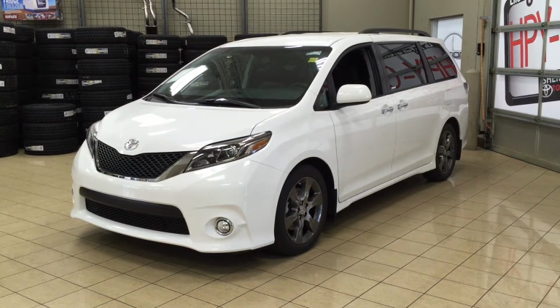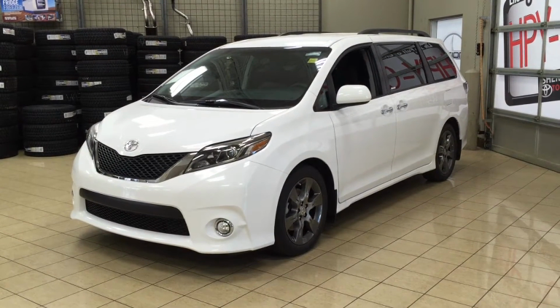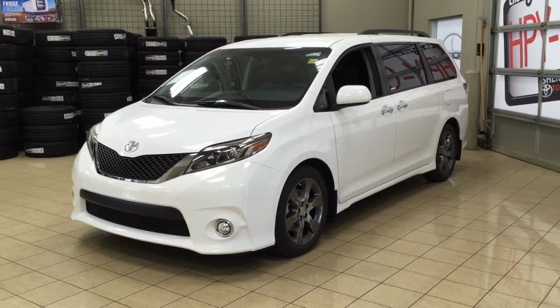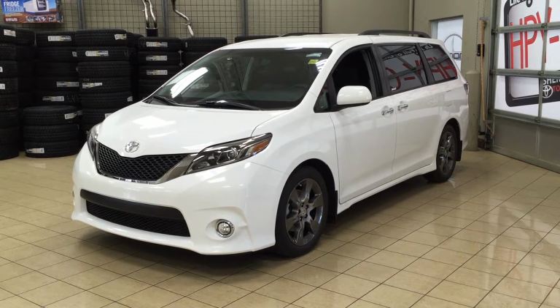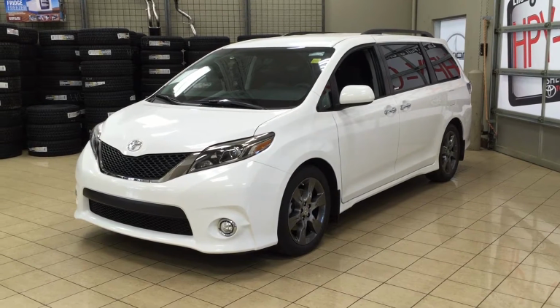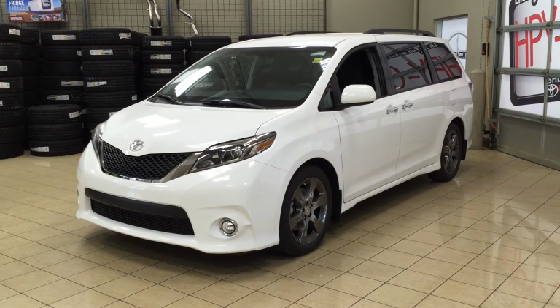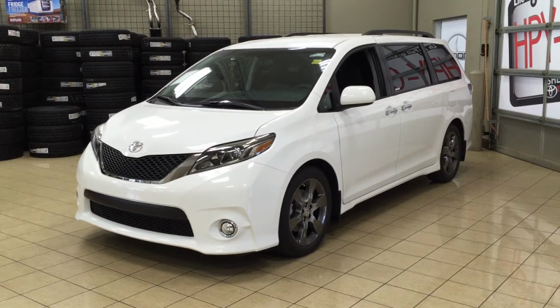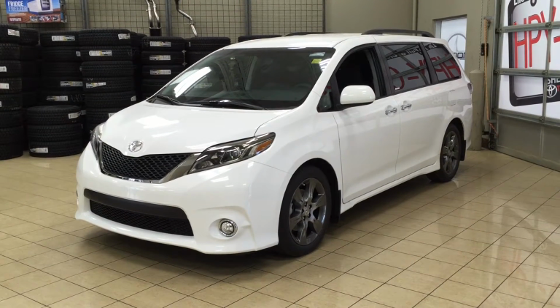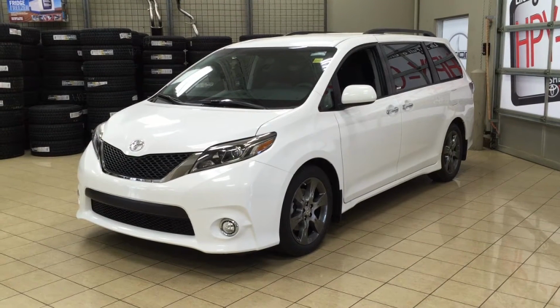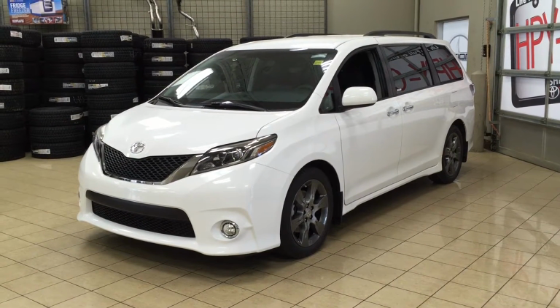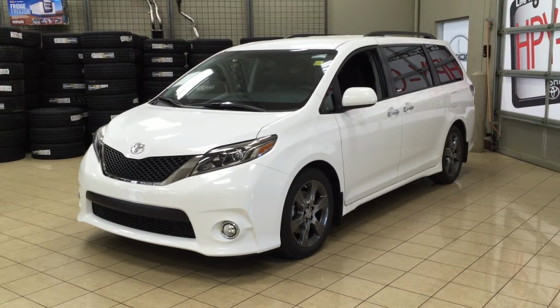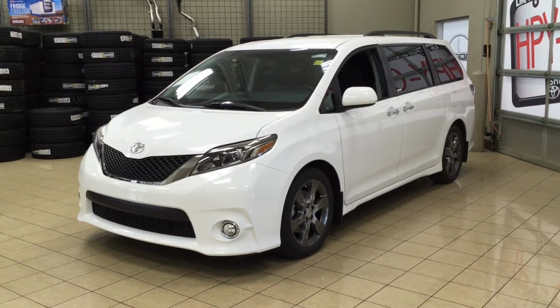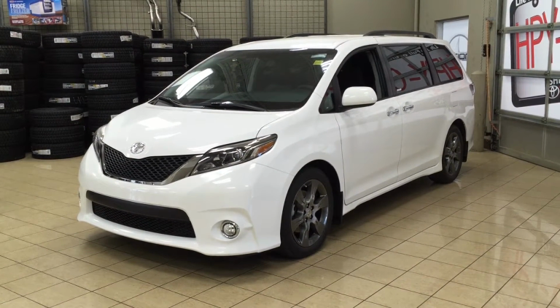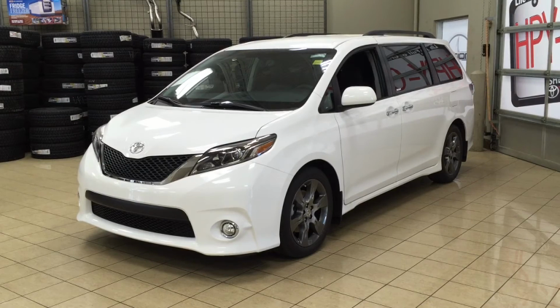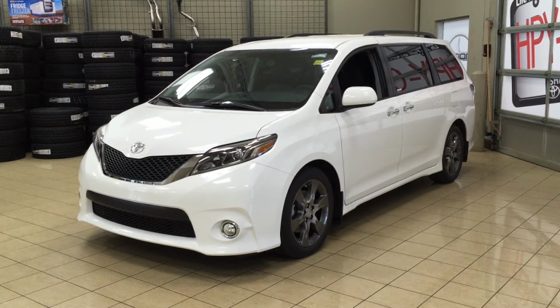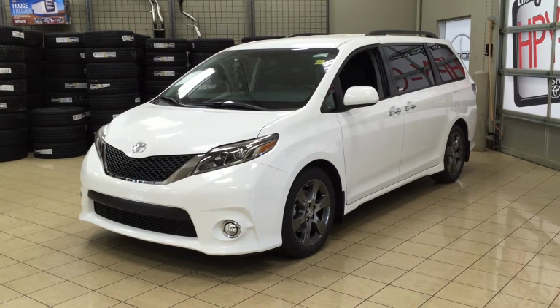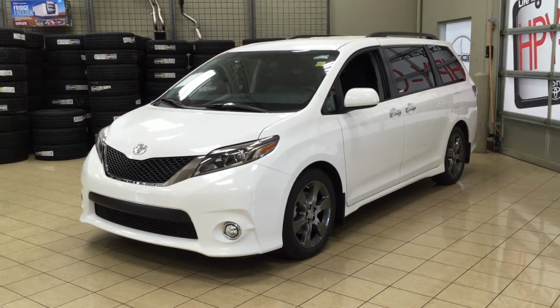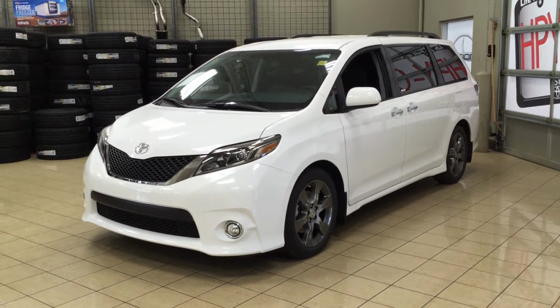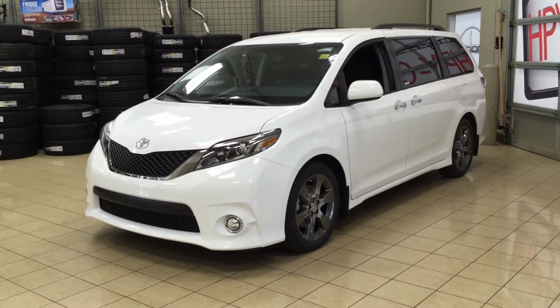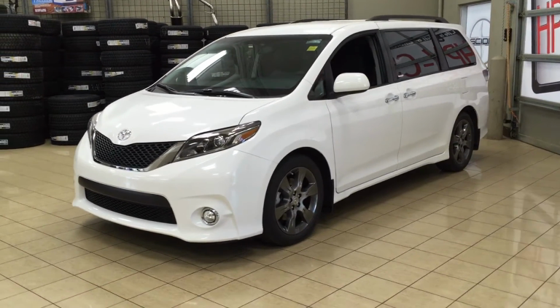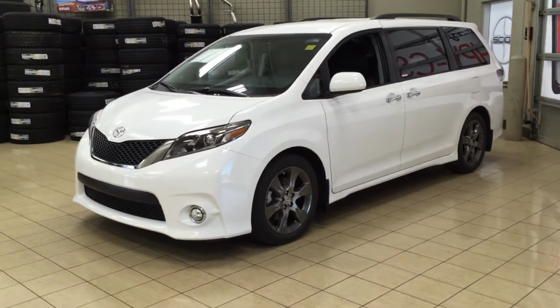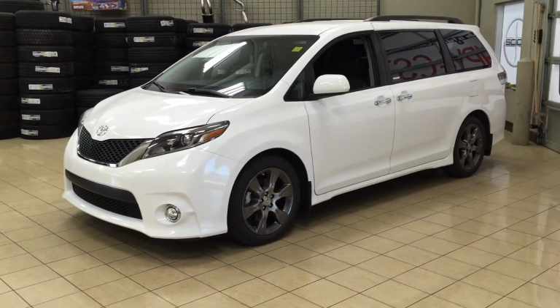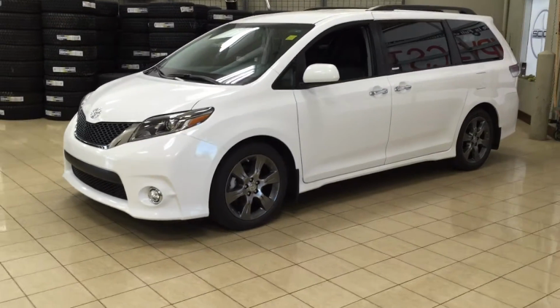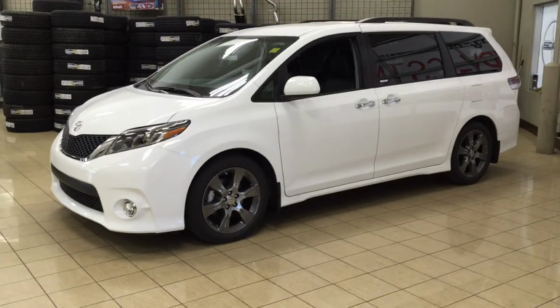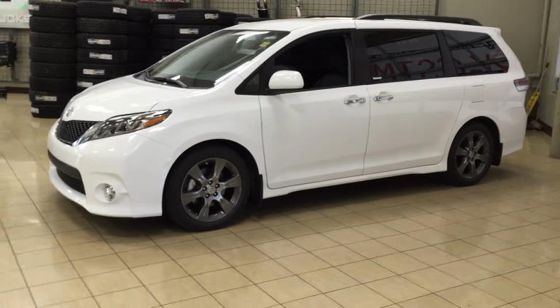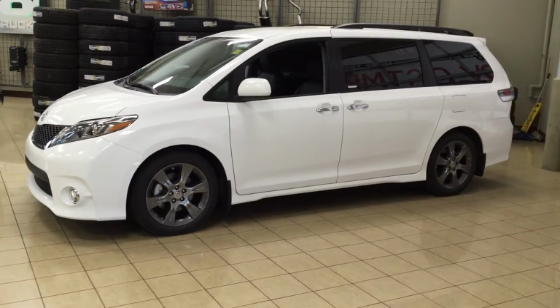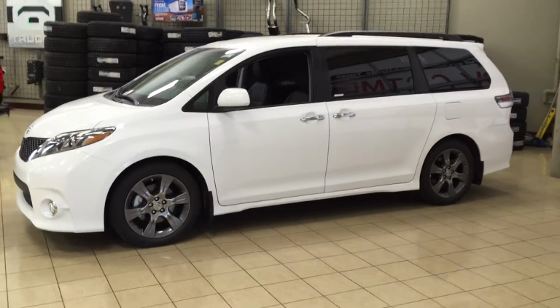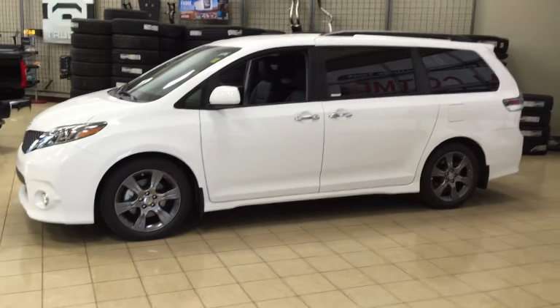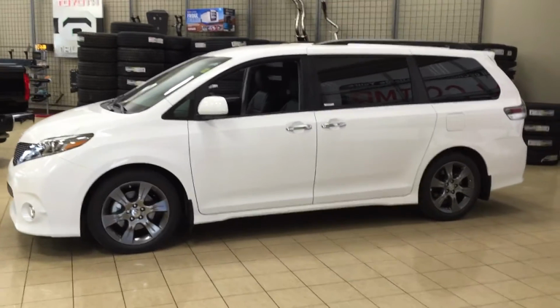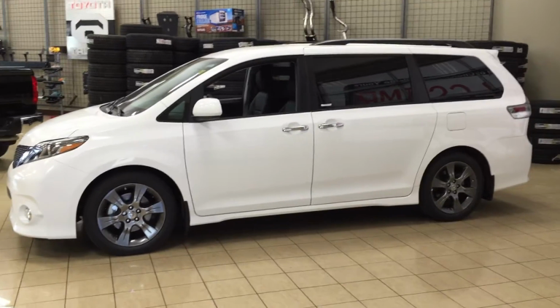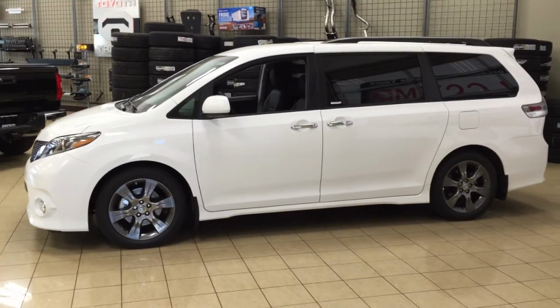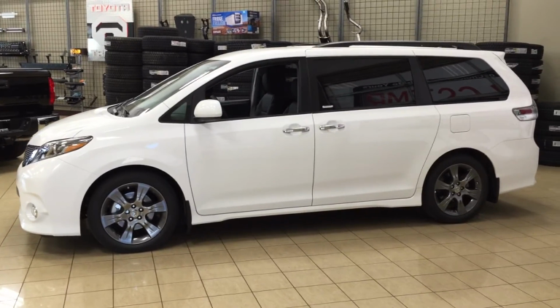The most notable features on the SE are its Bluetooth connectivity, its power sliding doors, as well as its backup camera. I'm going to go through a couple more features on the inside and outside of the vehicle to get you better familiar with this 2016 Sienna SE. Let's get started.